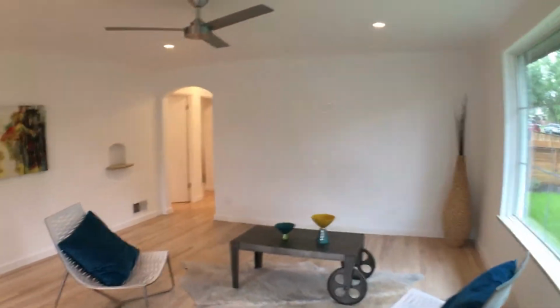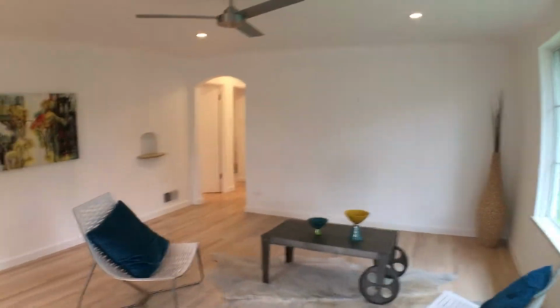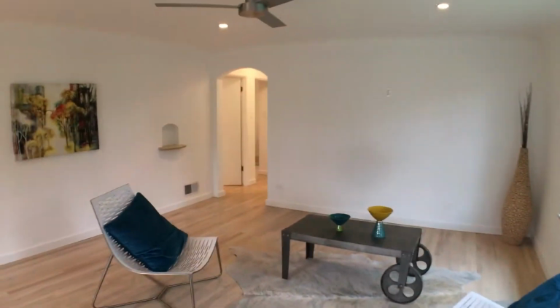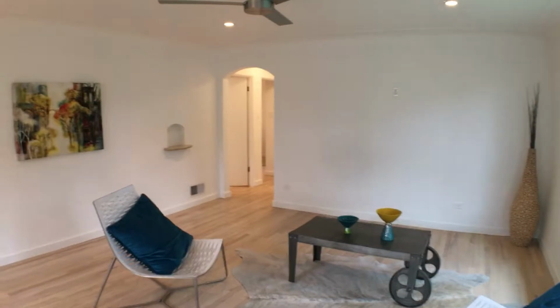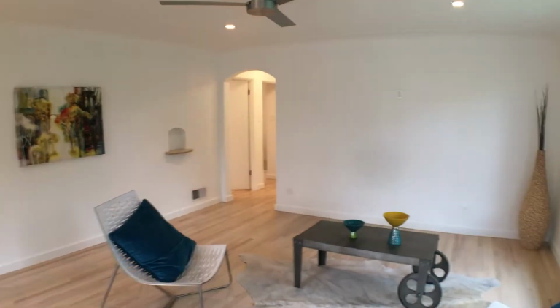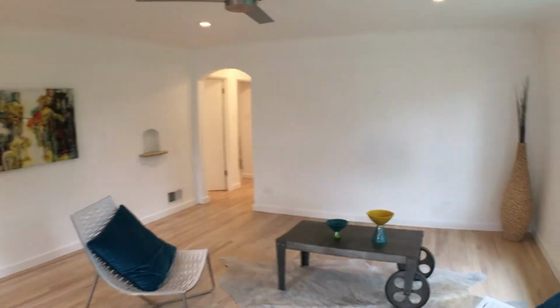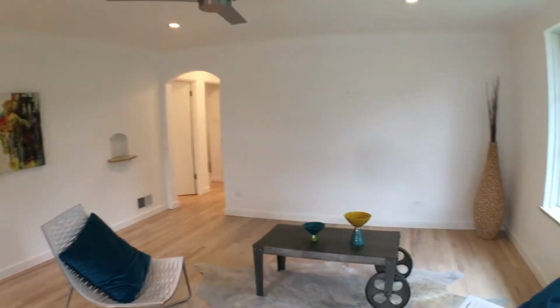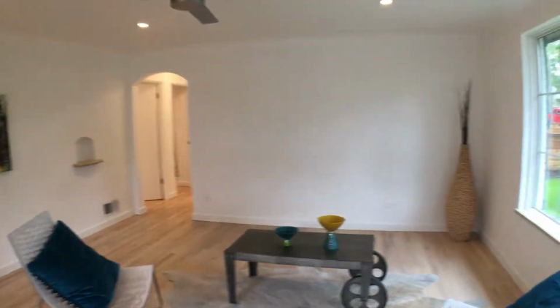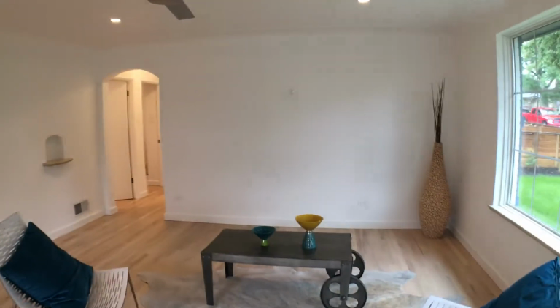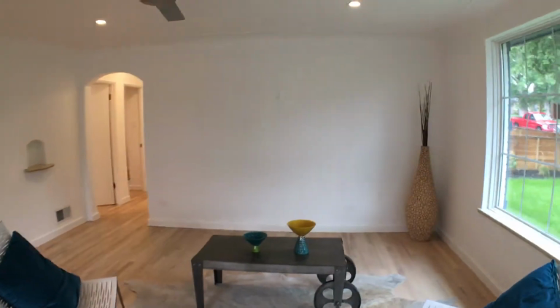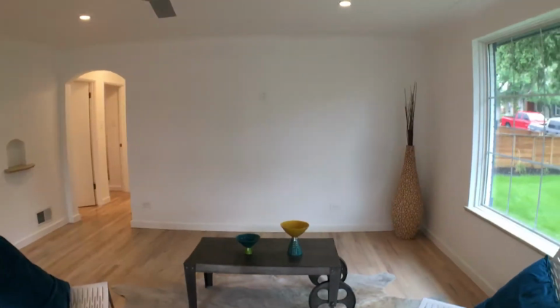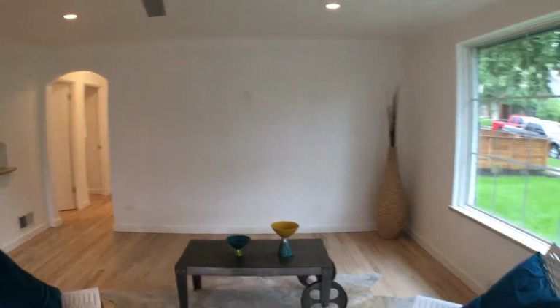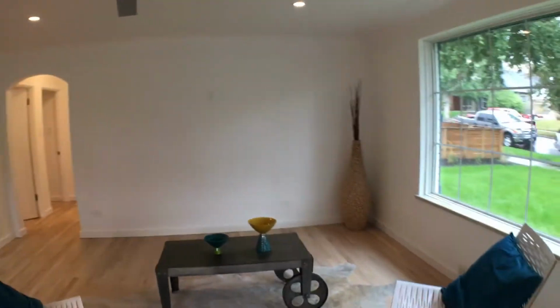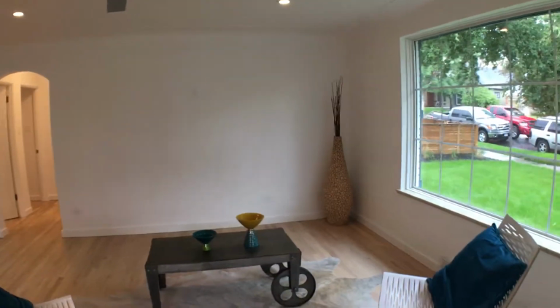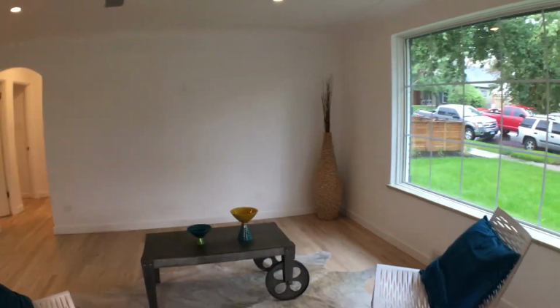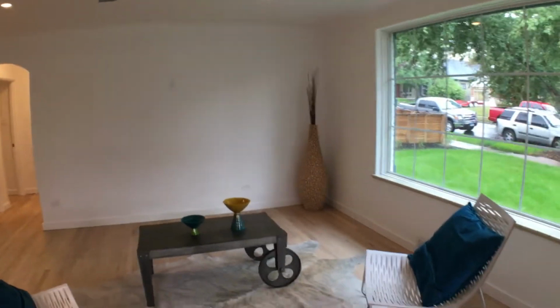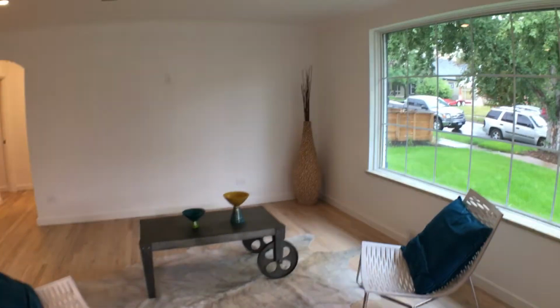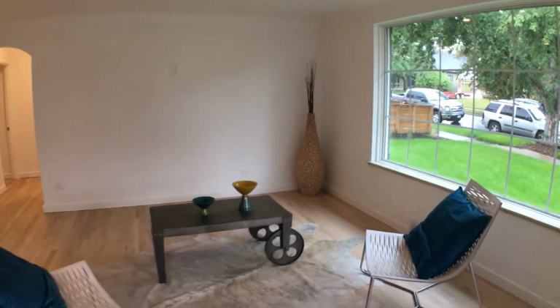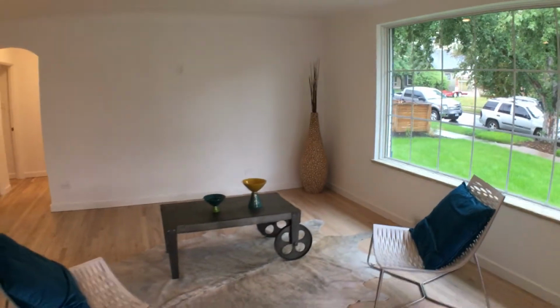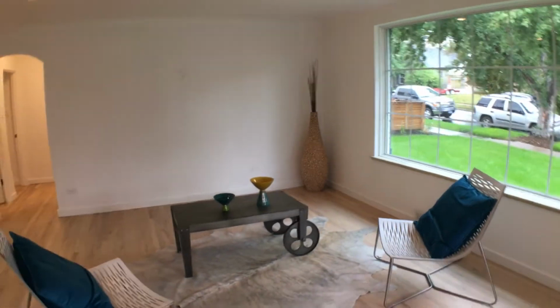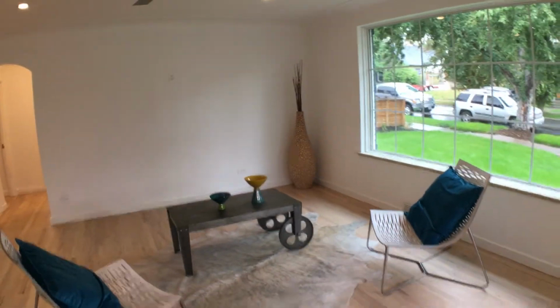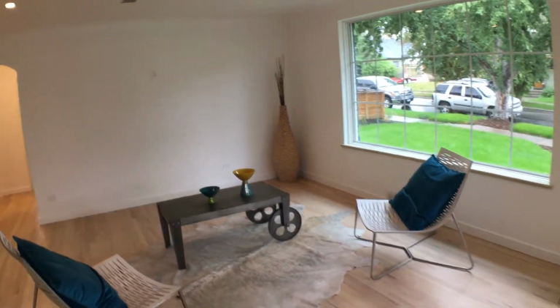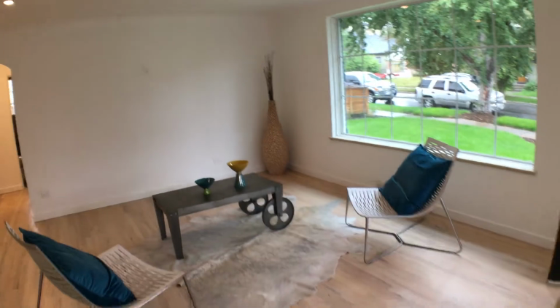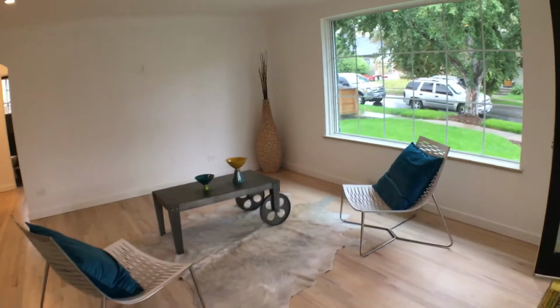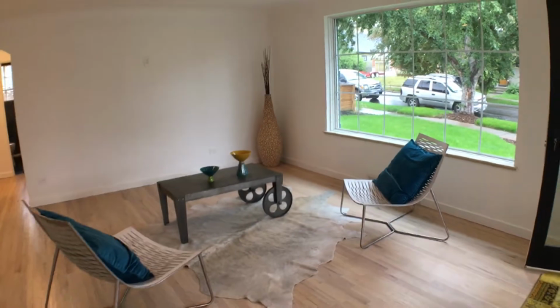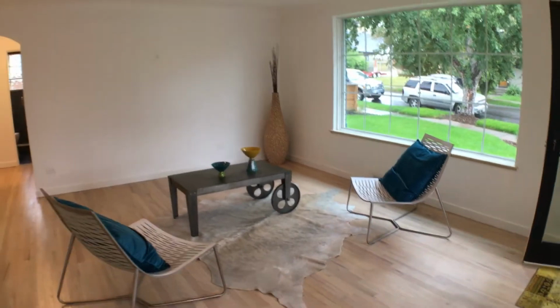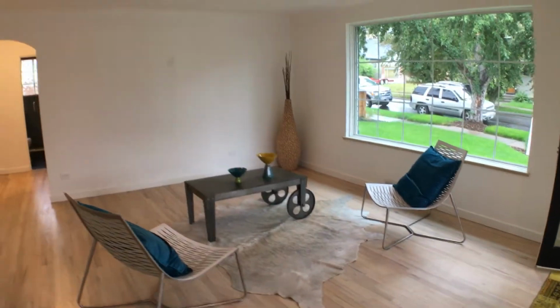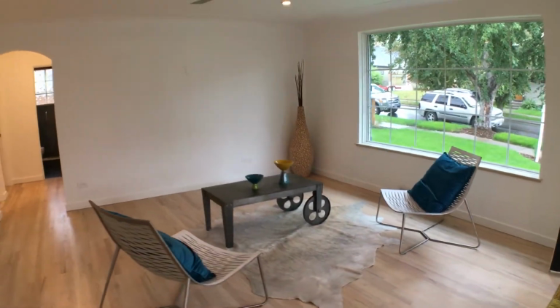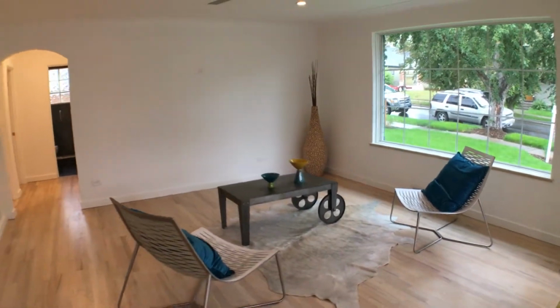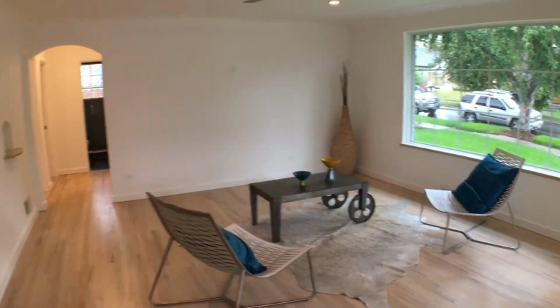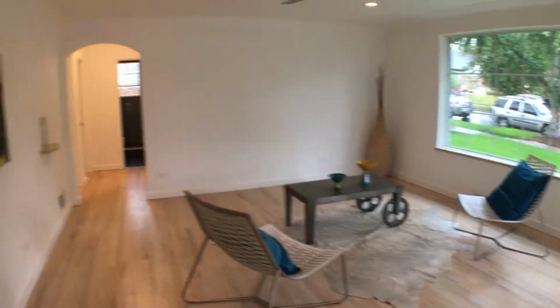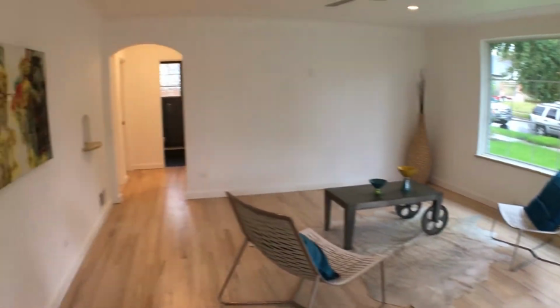As we walk in, we have the gorgeous living room. Brand new hardwood floors — they've been restored.